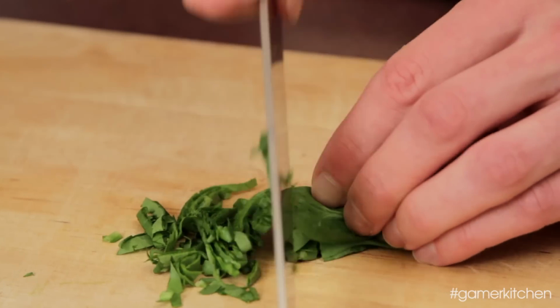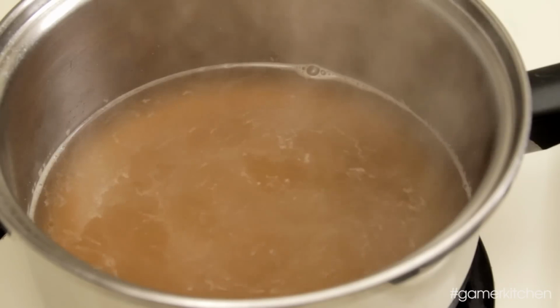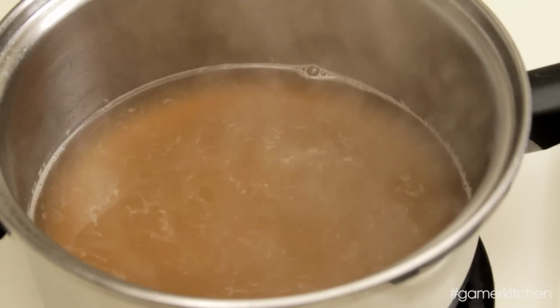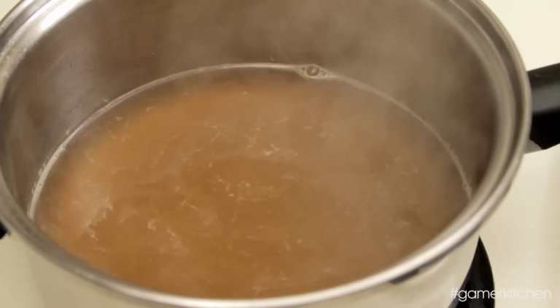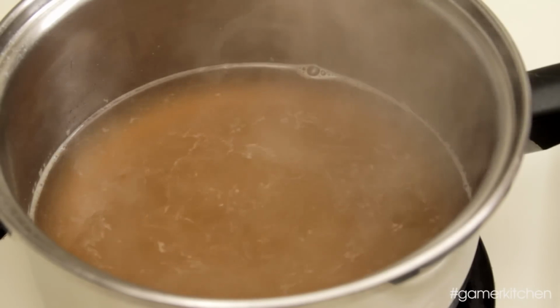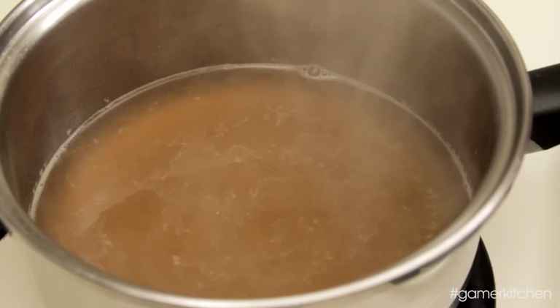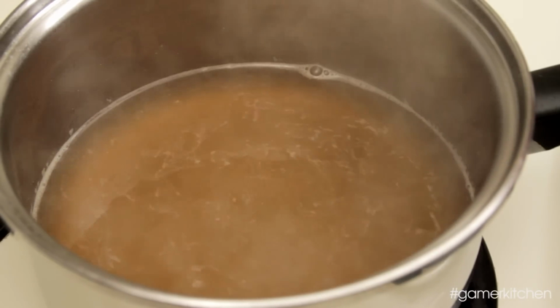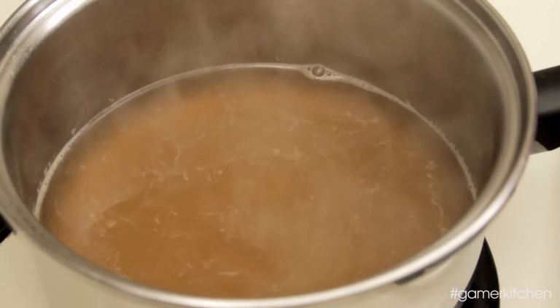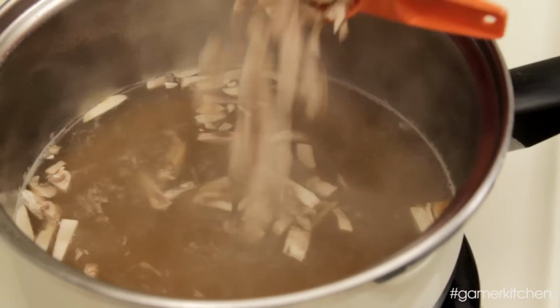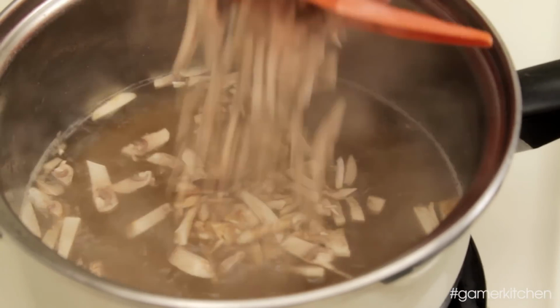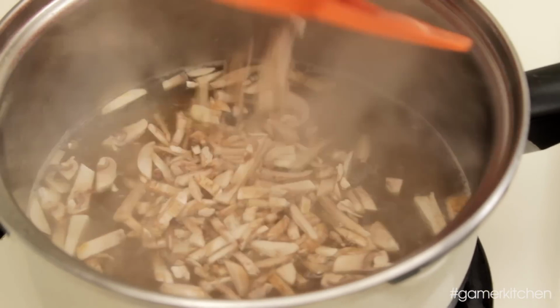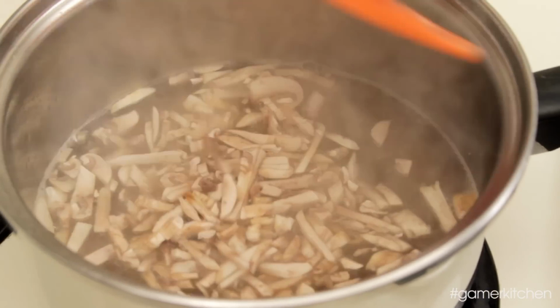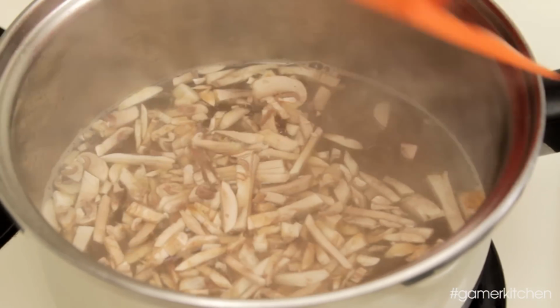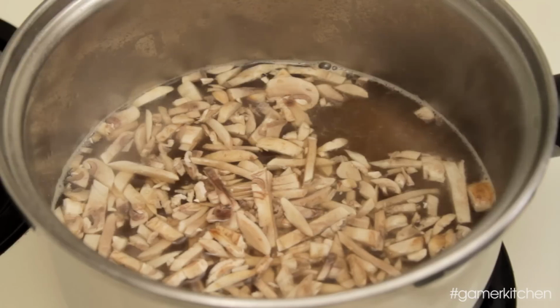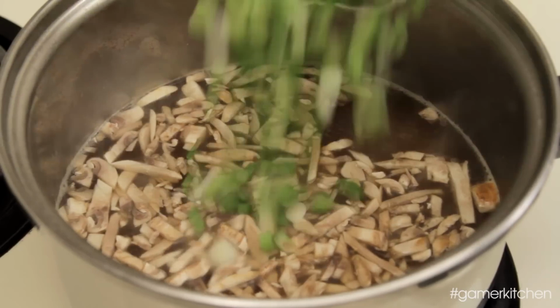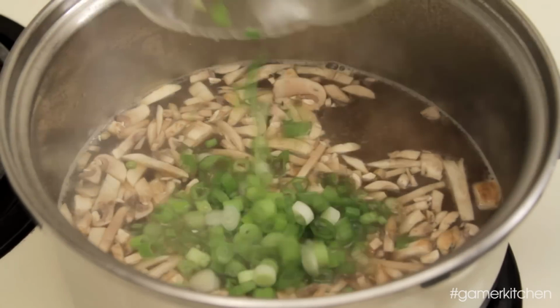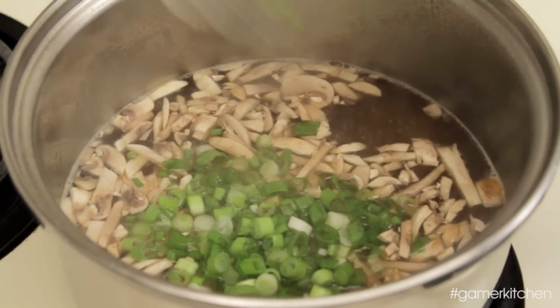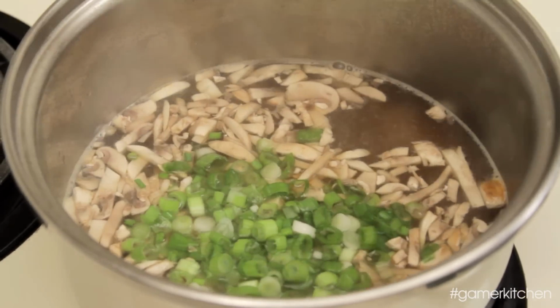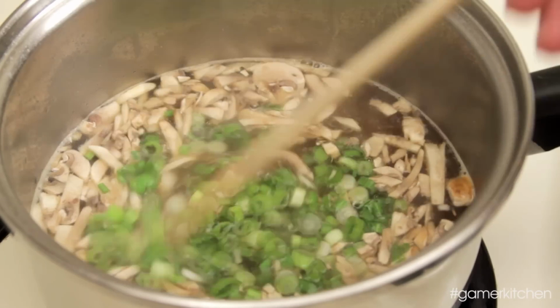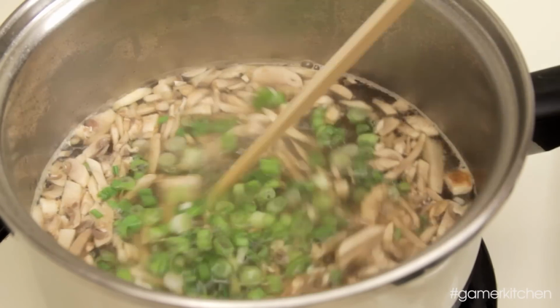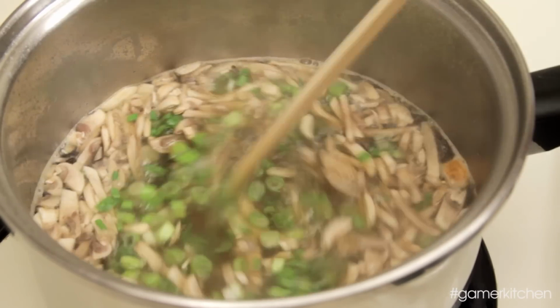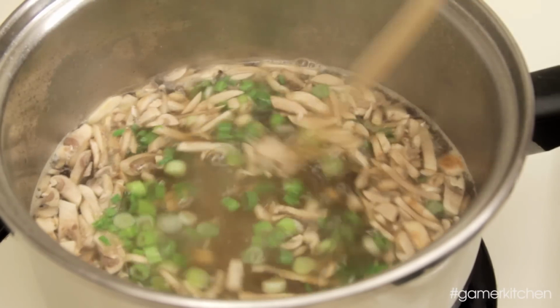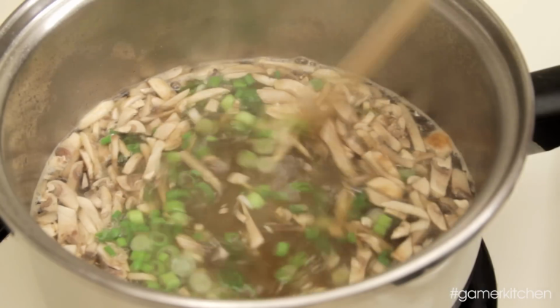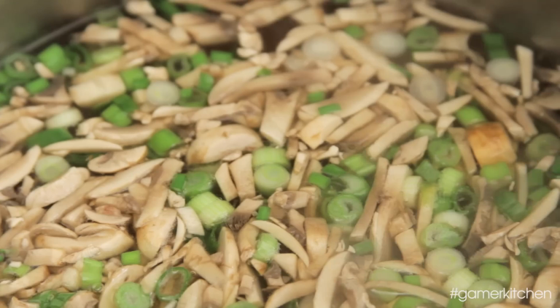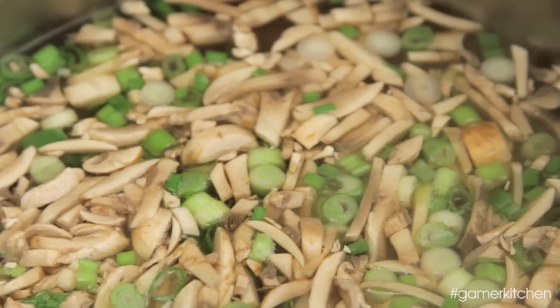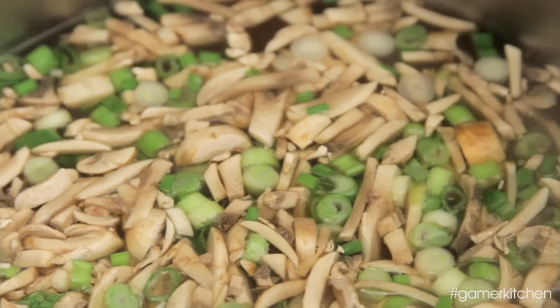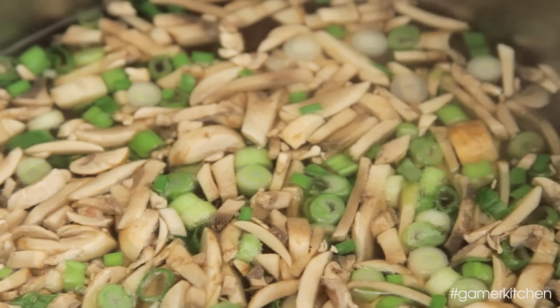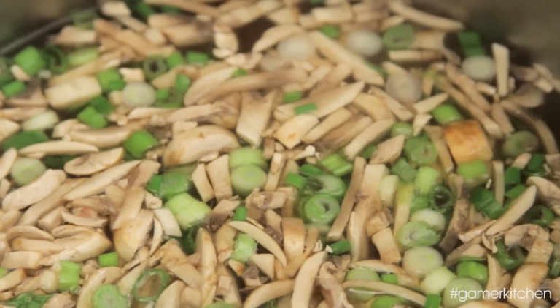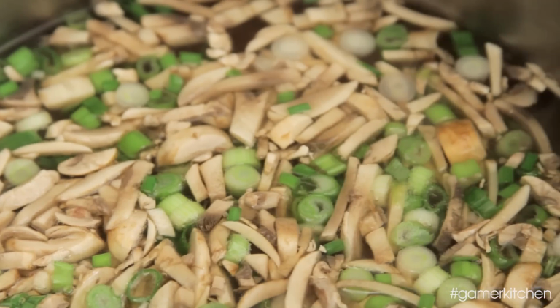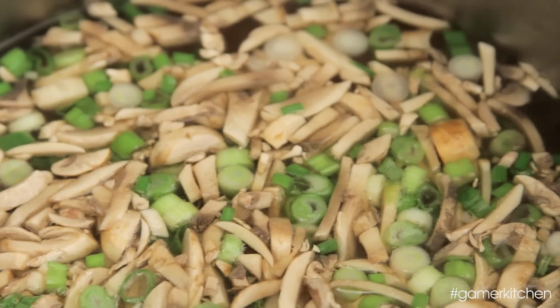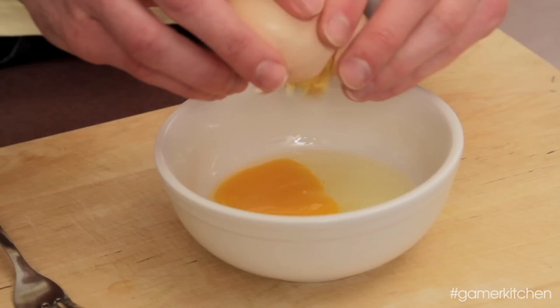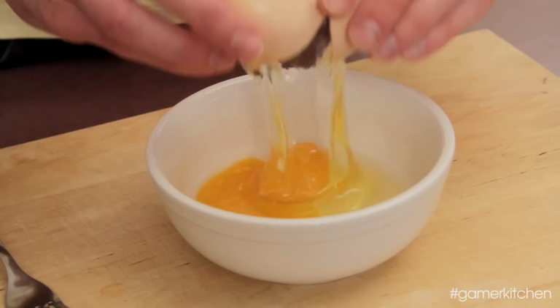At this point the broth should be boiling, so add in the sliced mushrooms and green onions. Stir and let the vegetables cook in the broth for a few minutes.